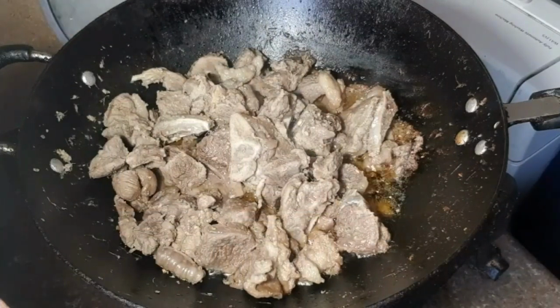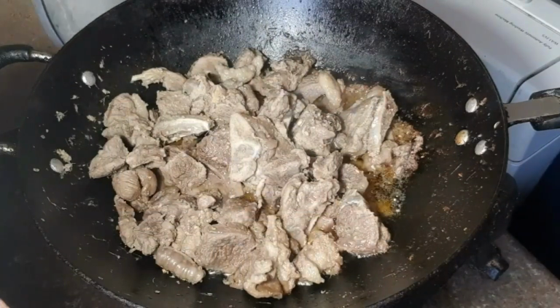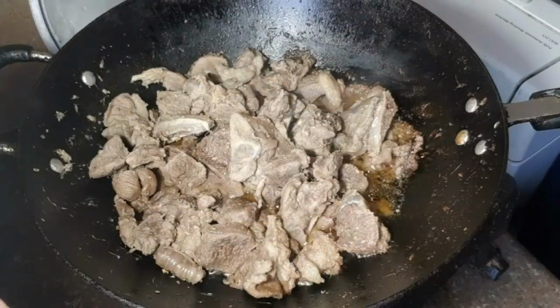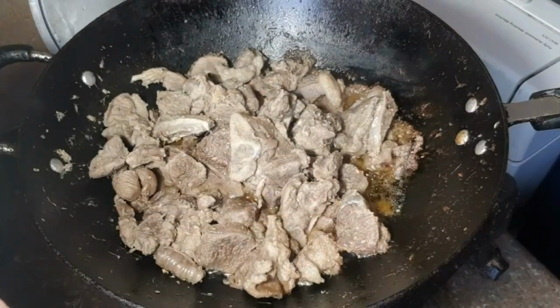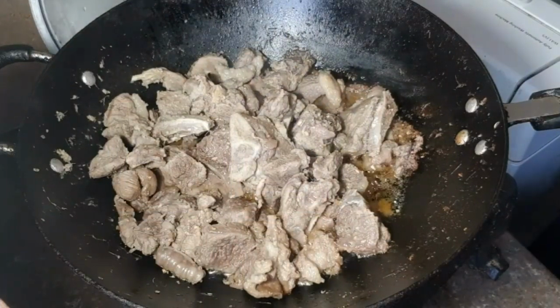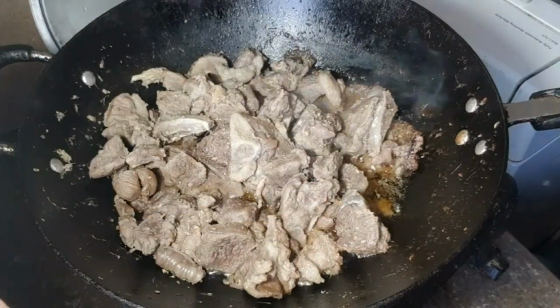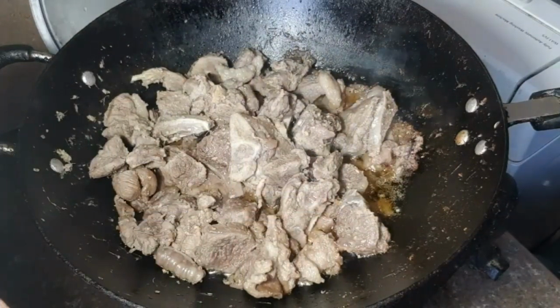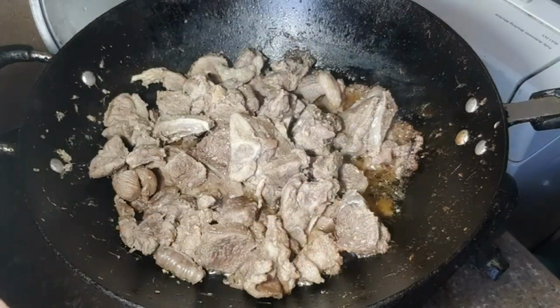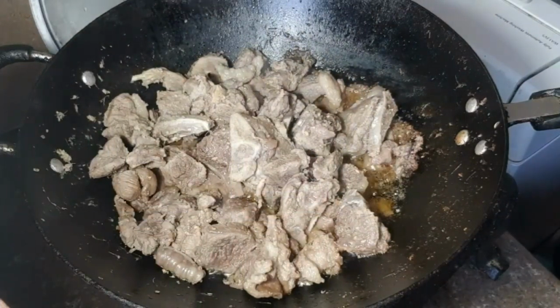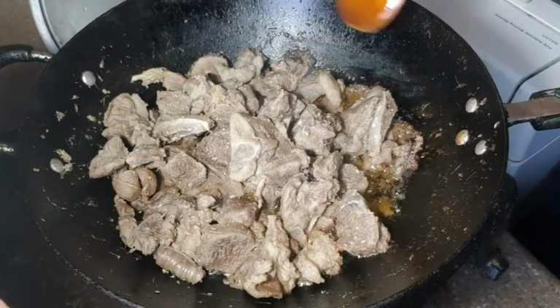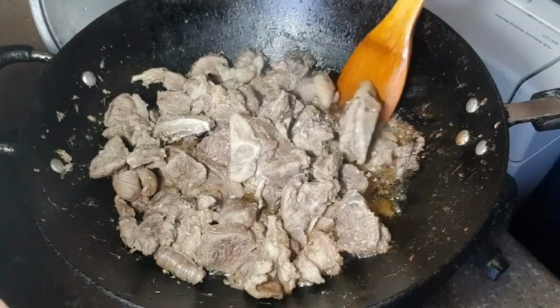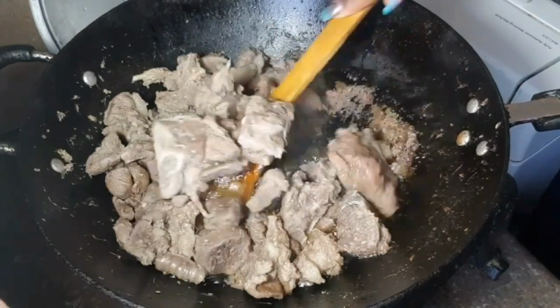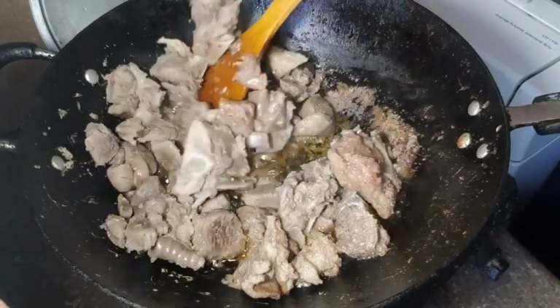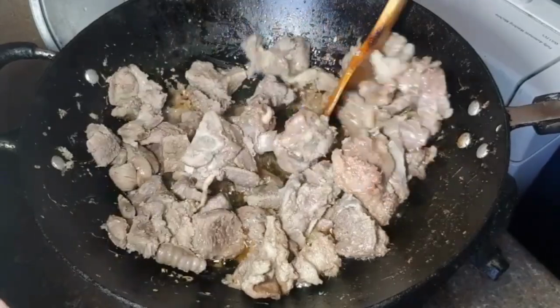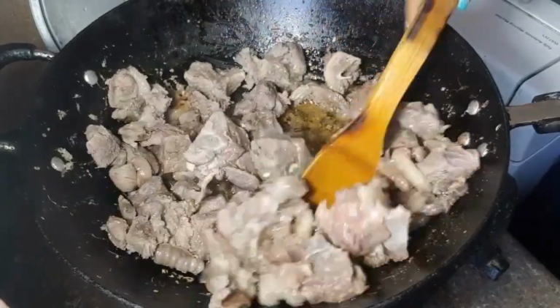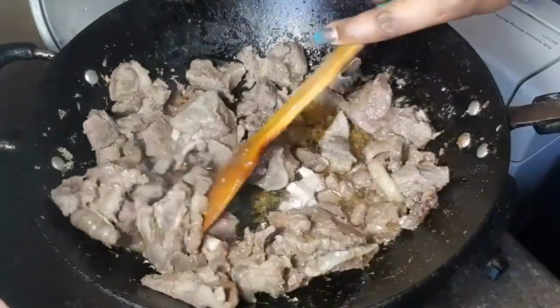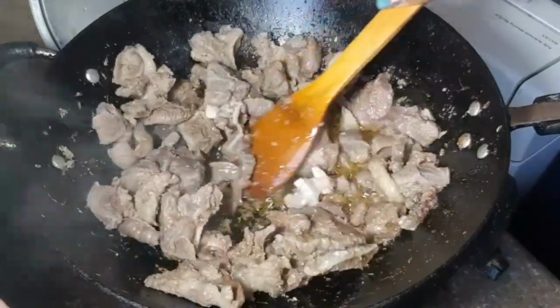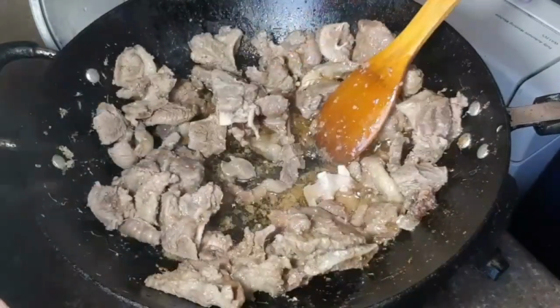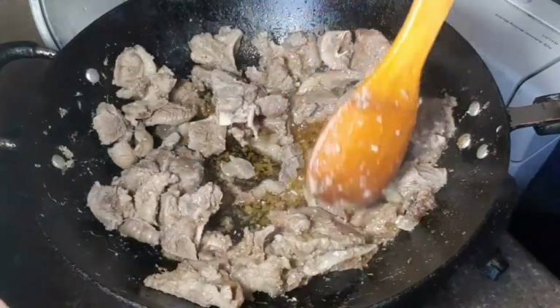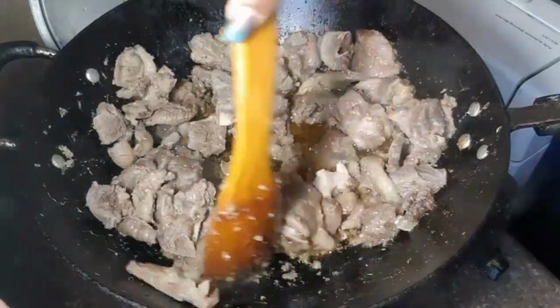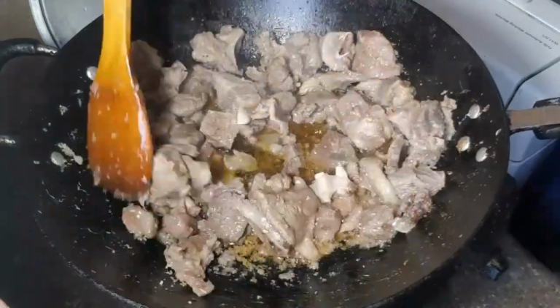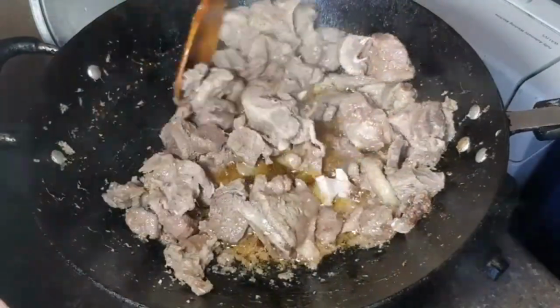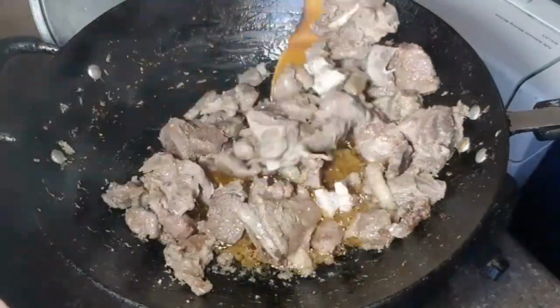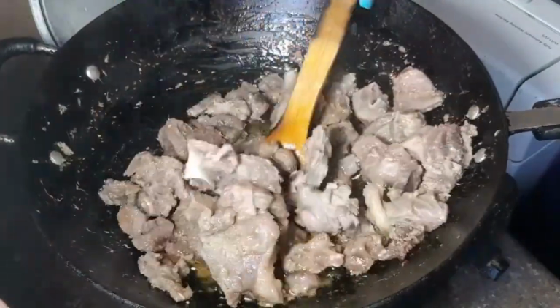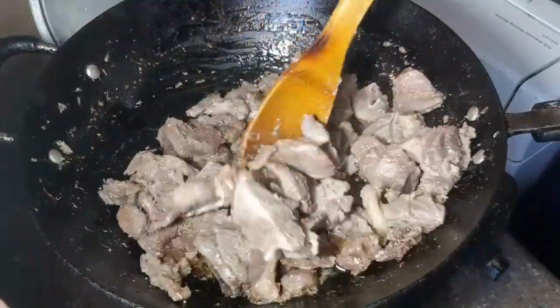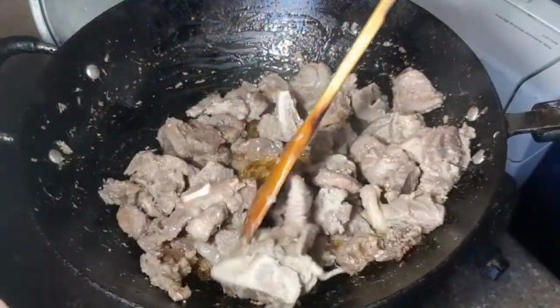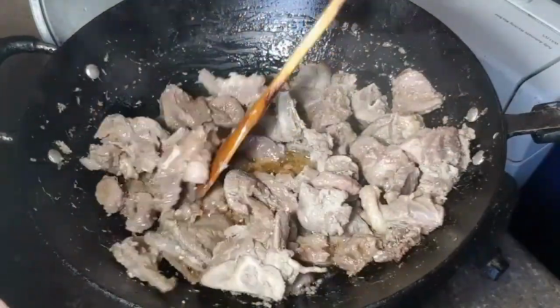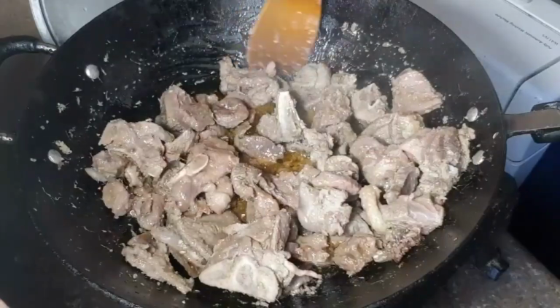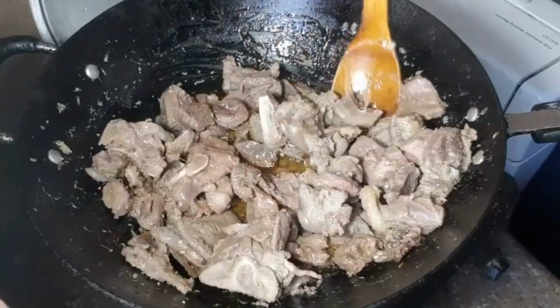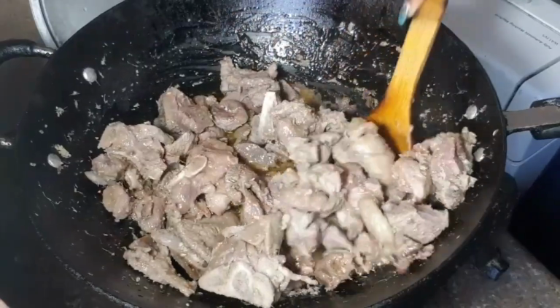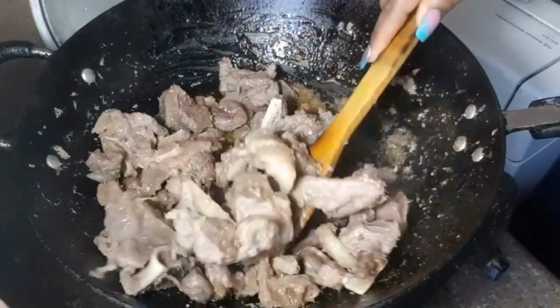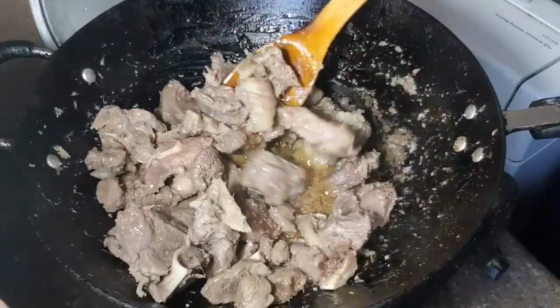After 25 minutes, the meat should be tender. If you think your meat is still hard, go ahead and add one more glass of water and cook until your meat is soft.